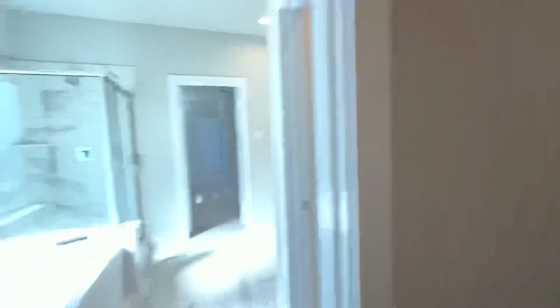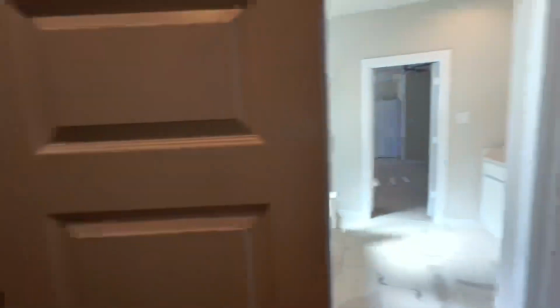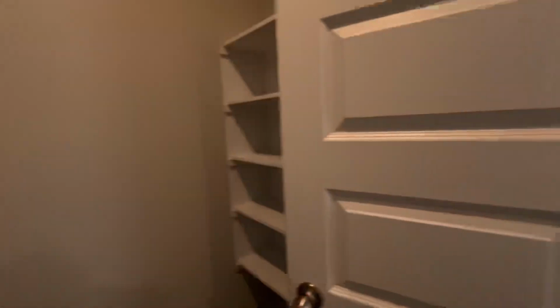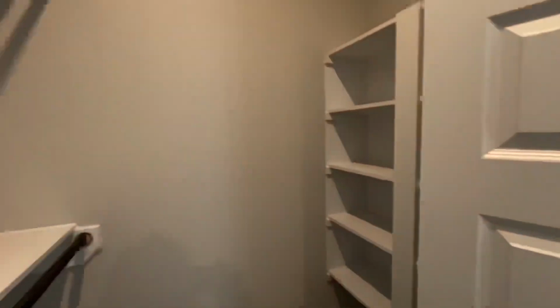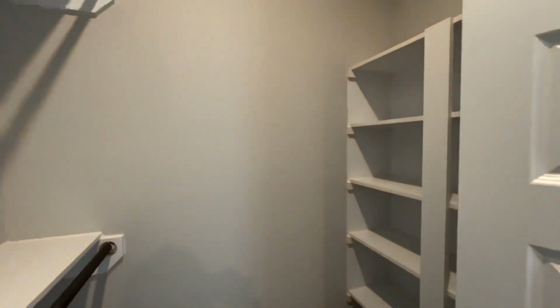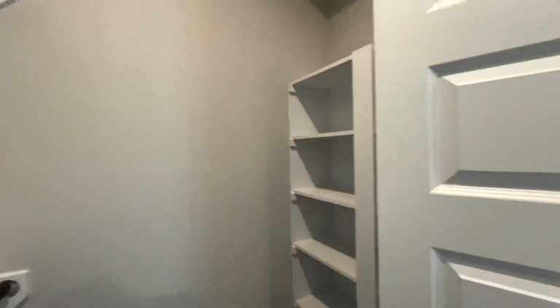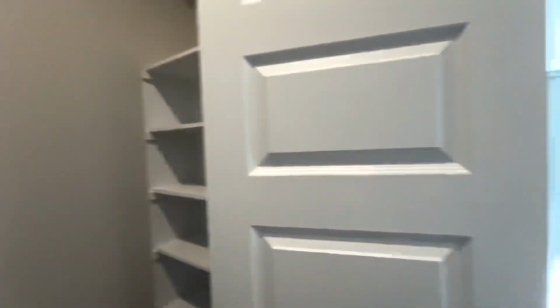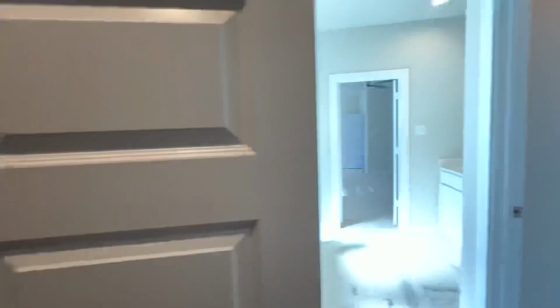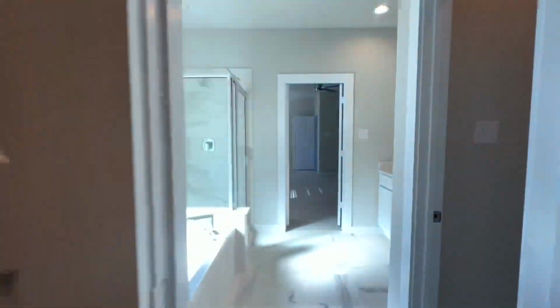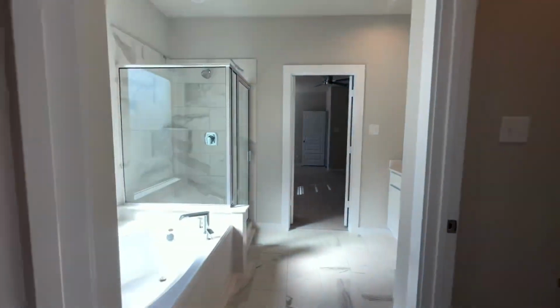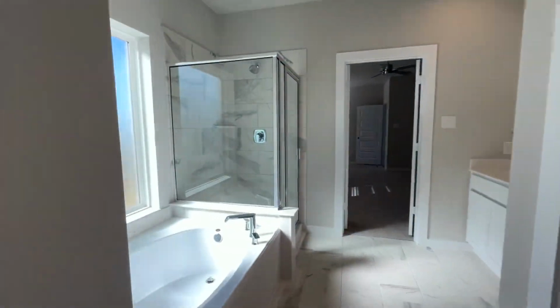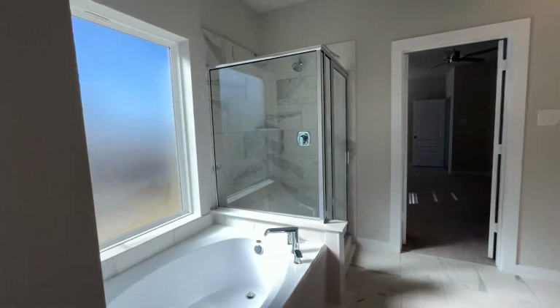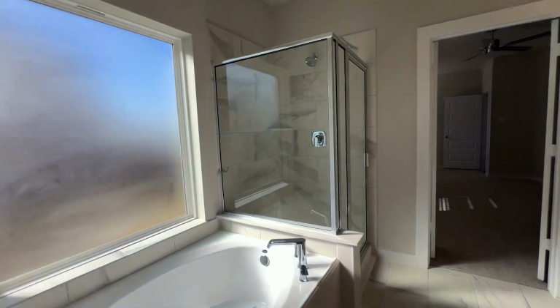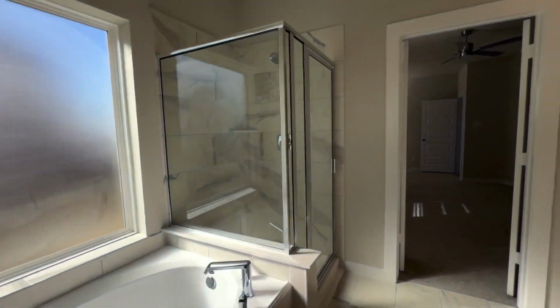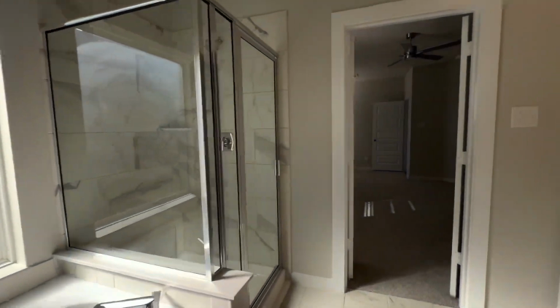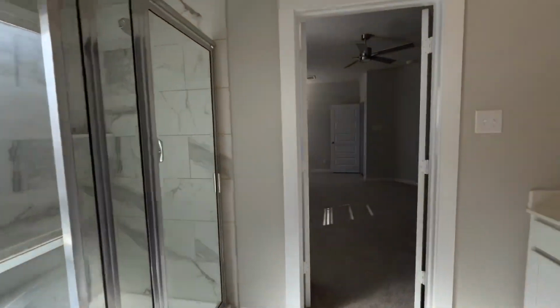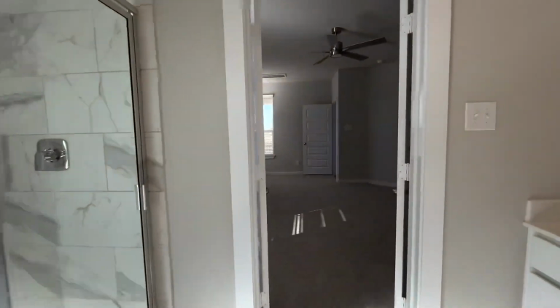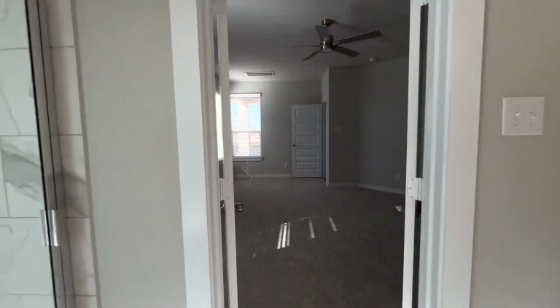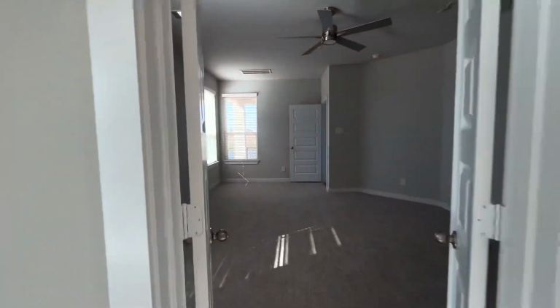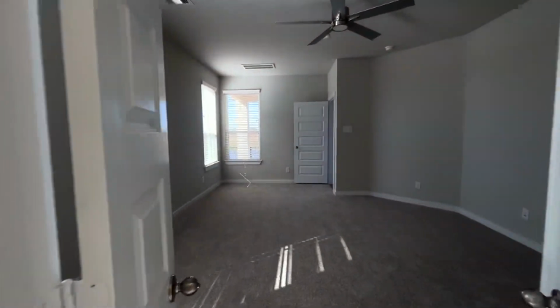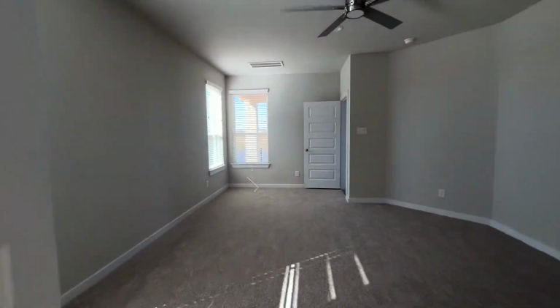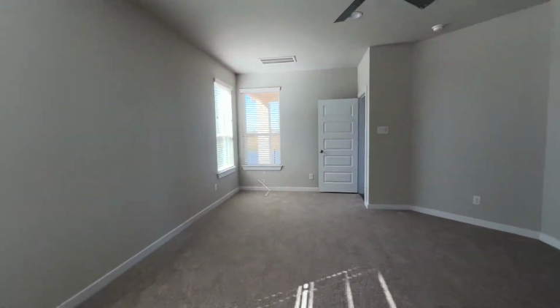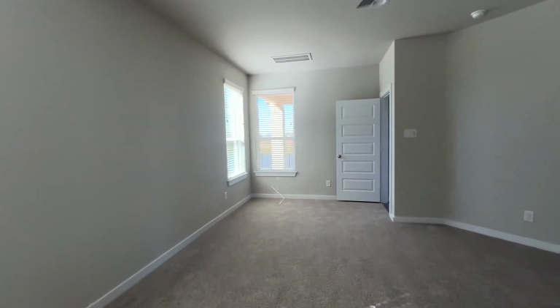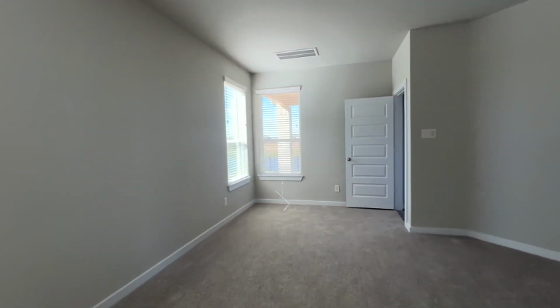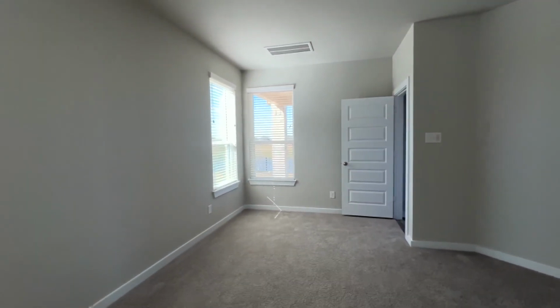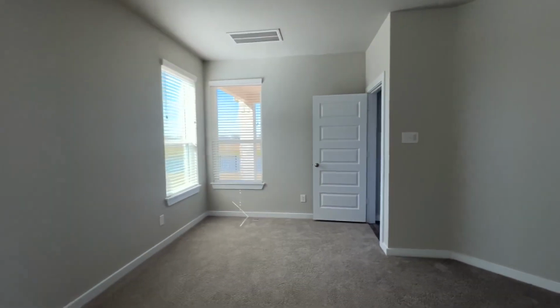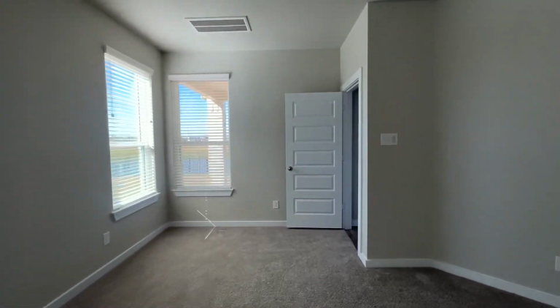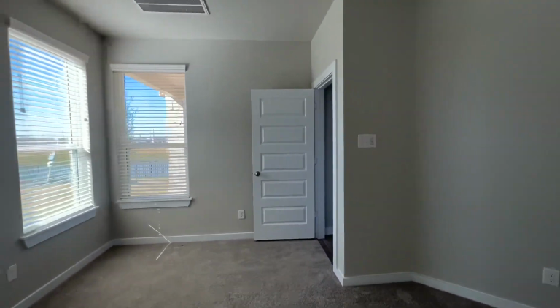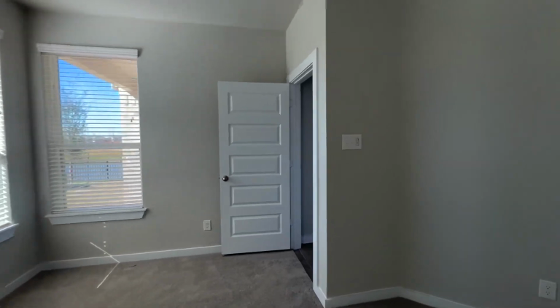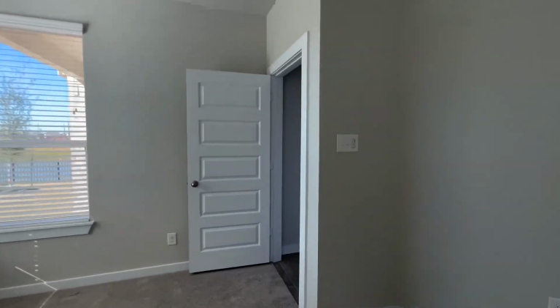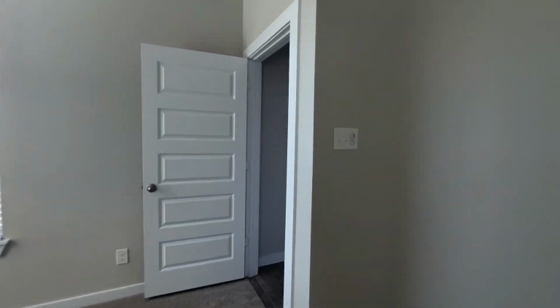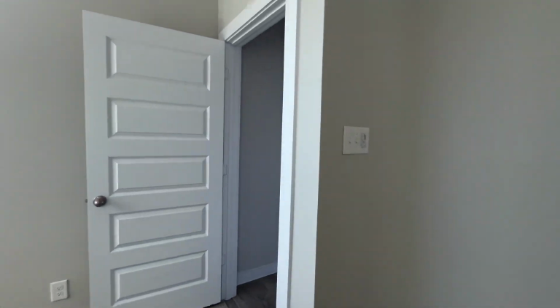Looking forward to sharing this home and other quick move-ins that we offer here in the community. Let's go check out the beautiful backyard and I look forward to being in touch.